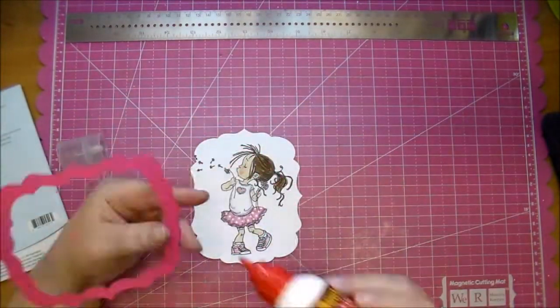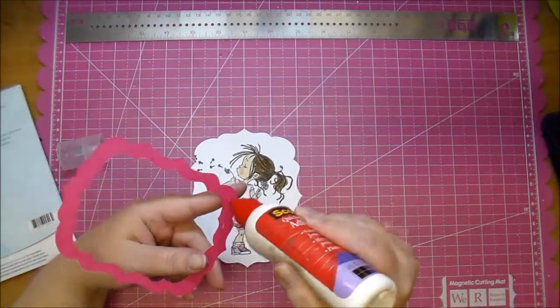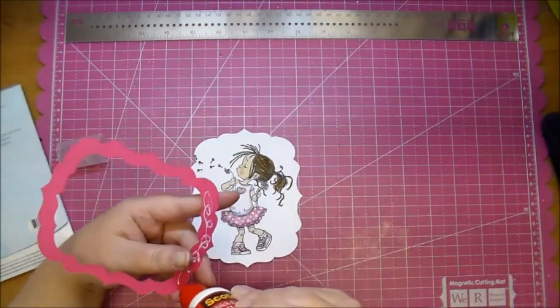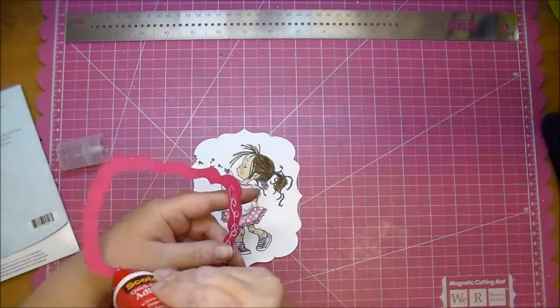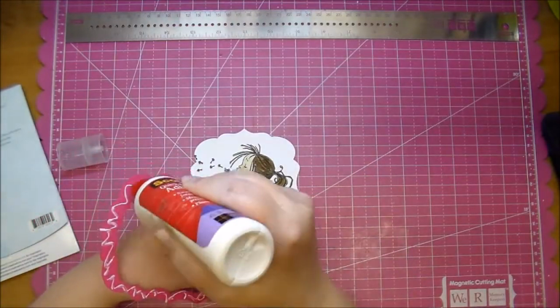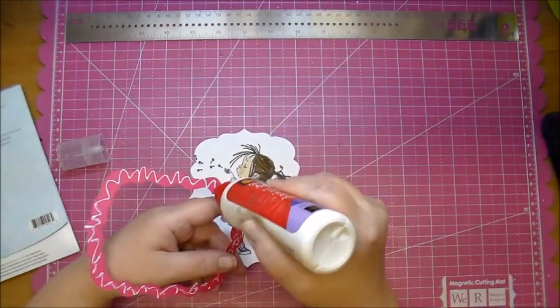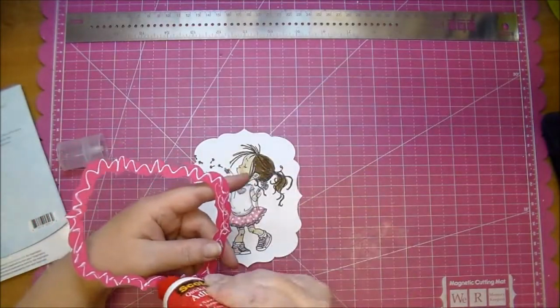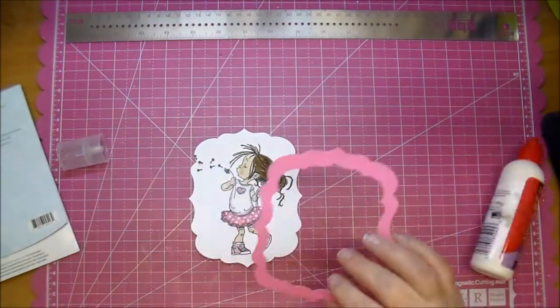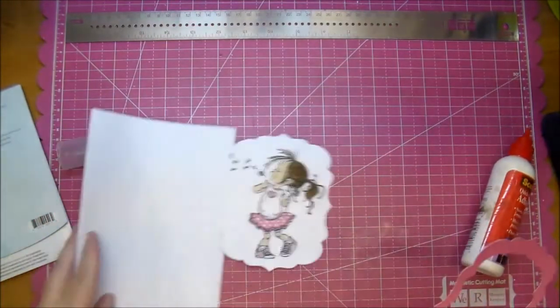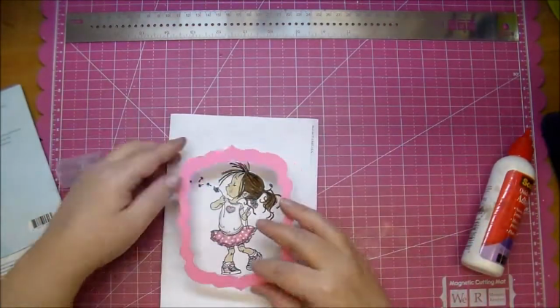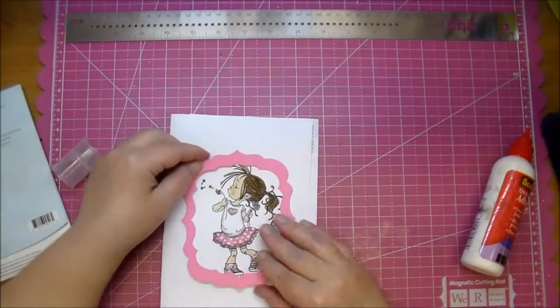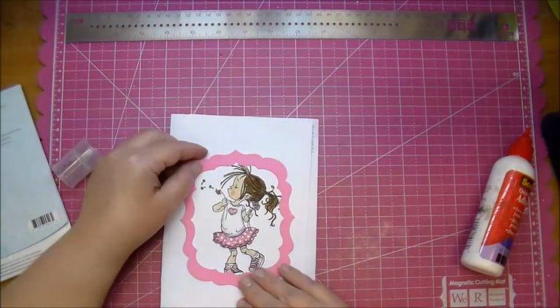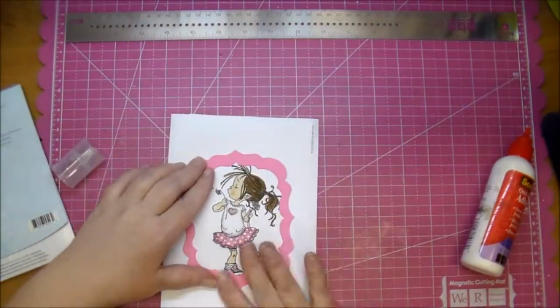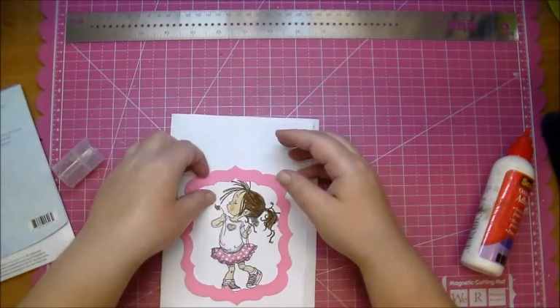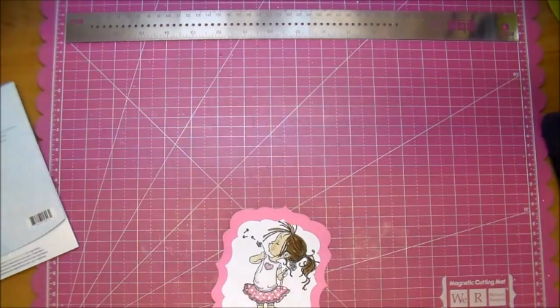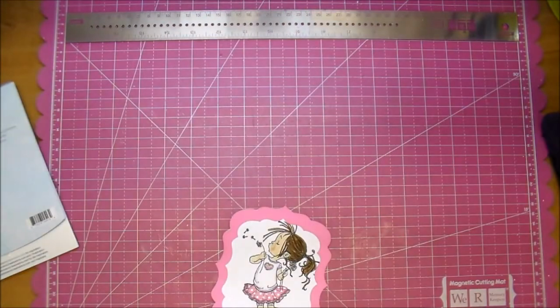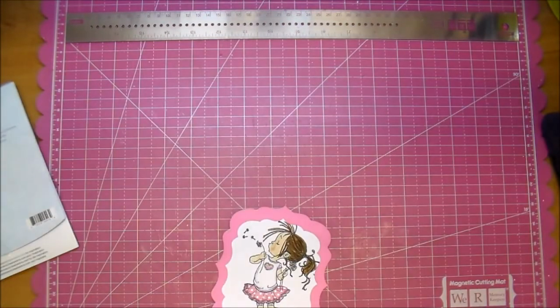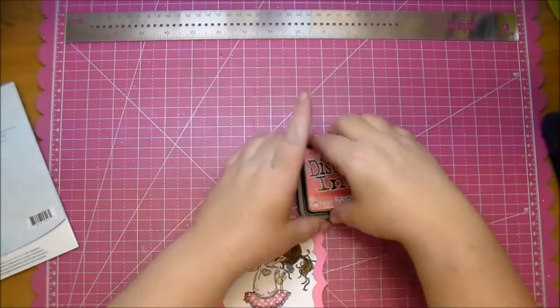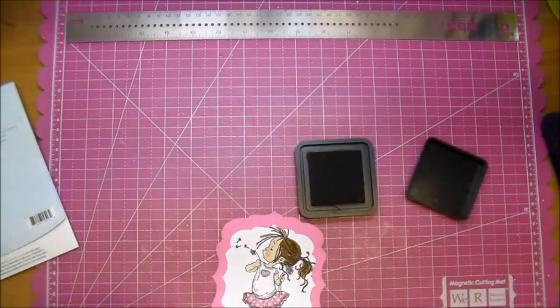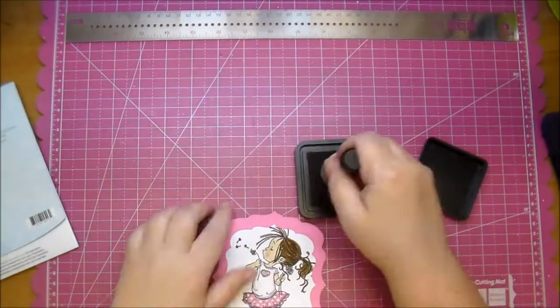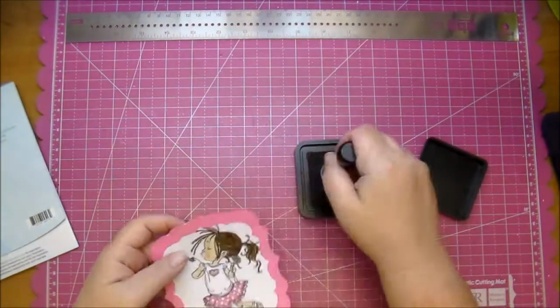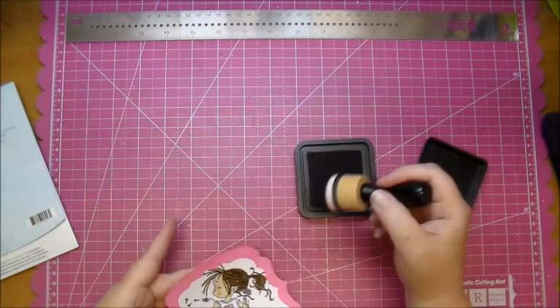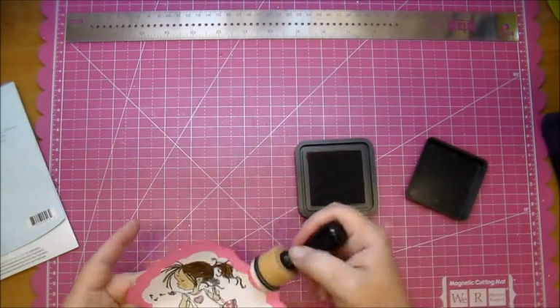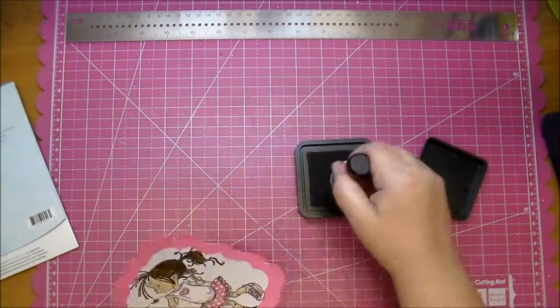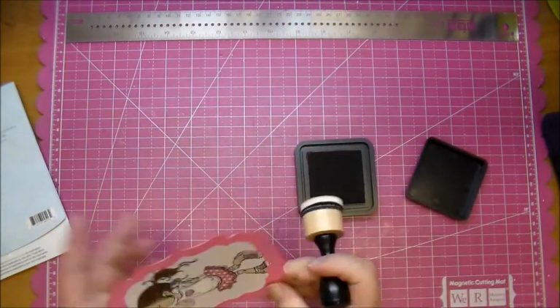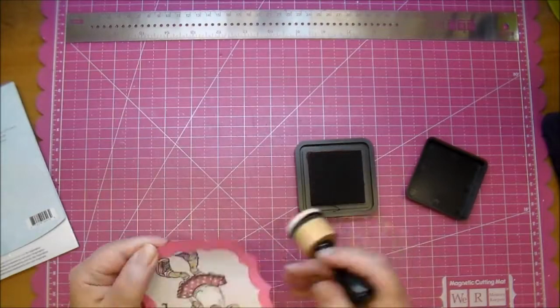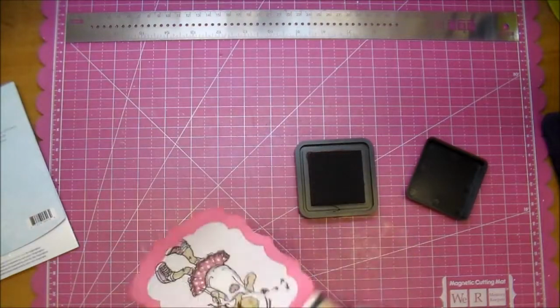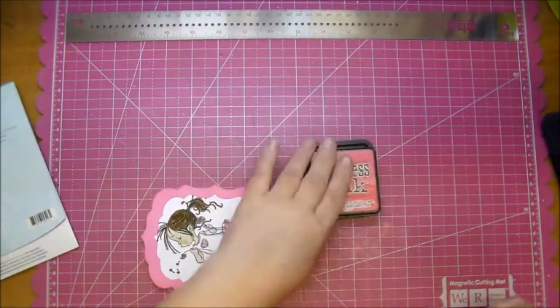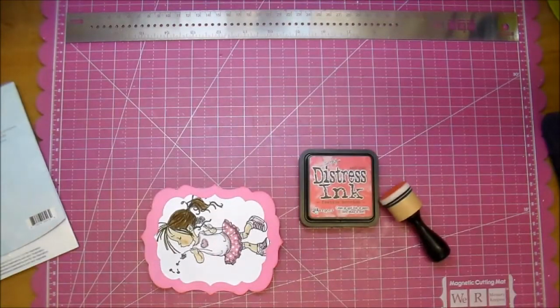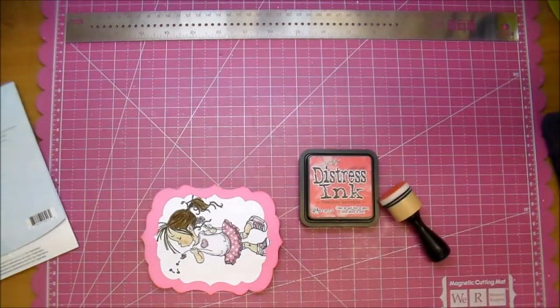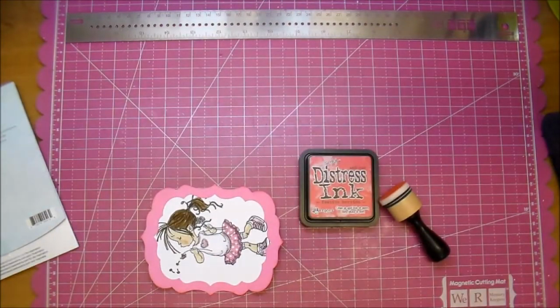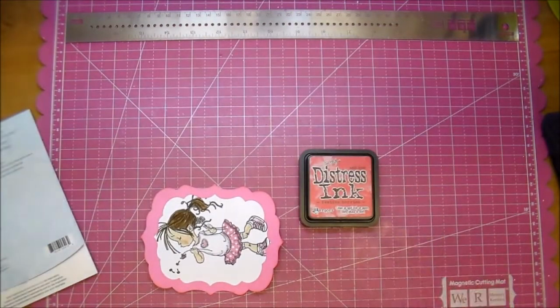I'm using my Scotch Quick Dry and just adding it to the edge of that image. I do end up distressing it with Festive Berries, but again you won't see that in the end.